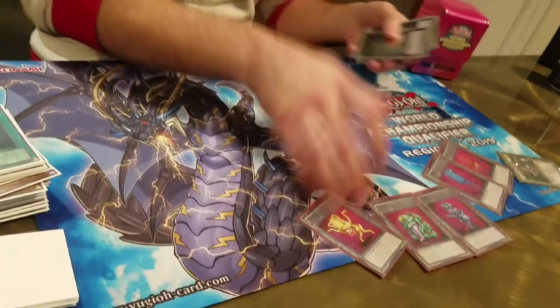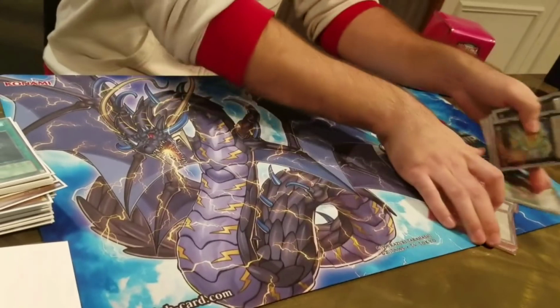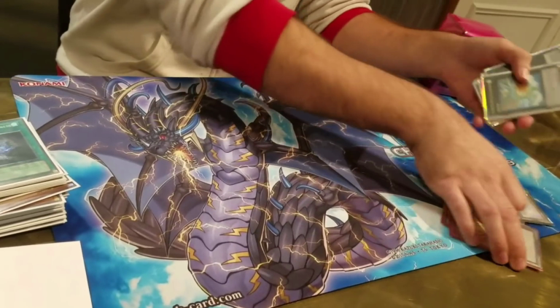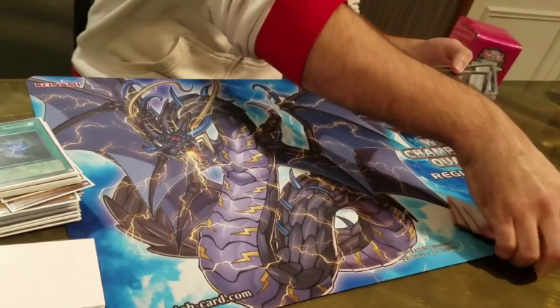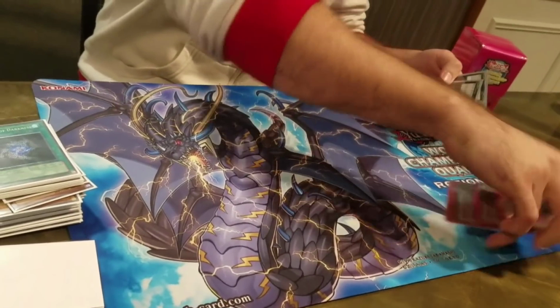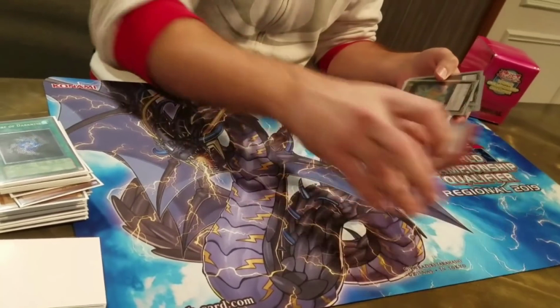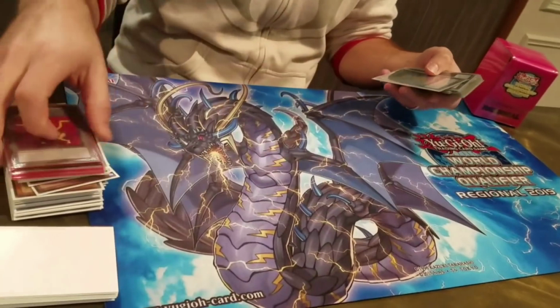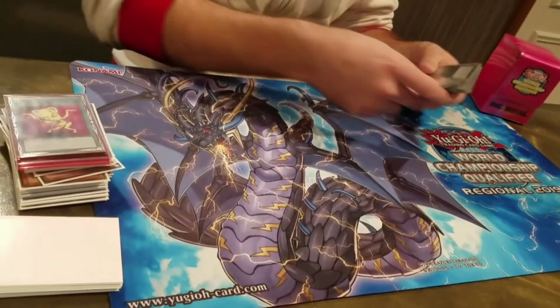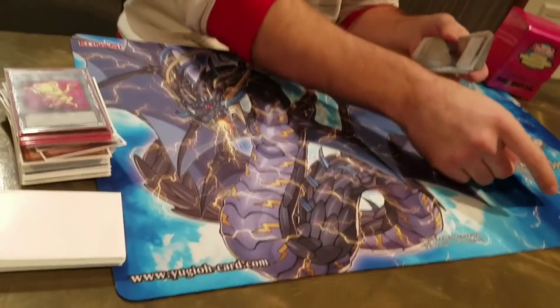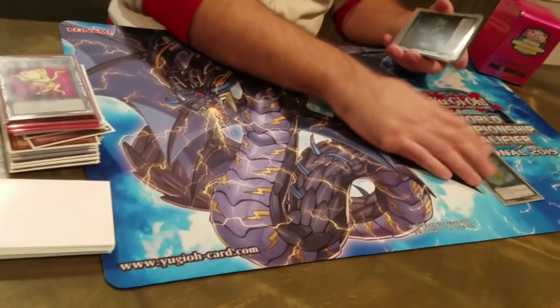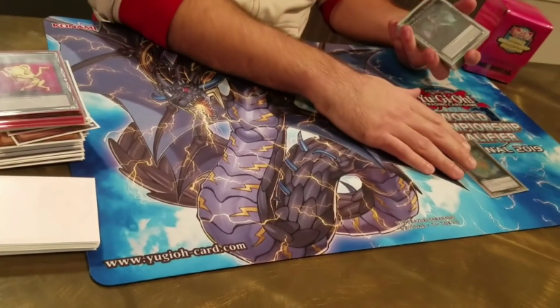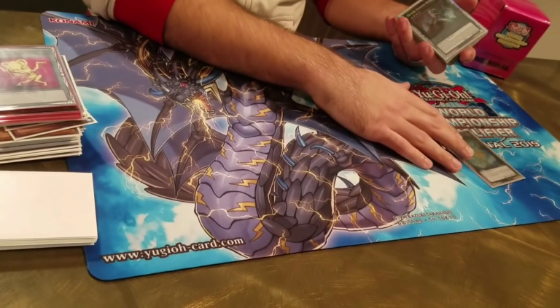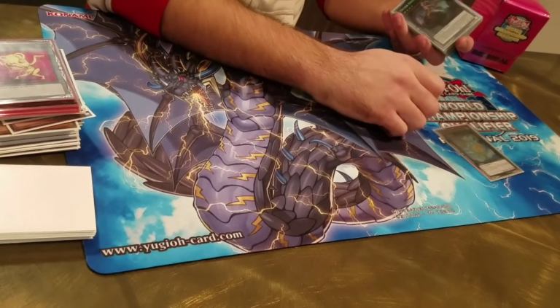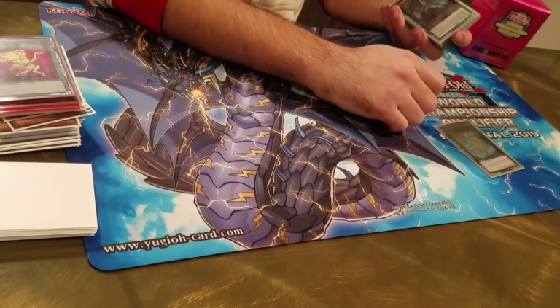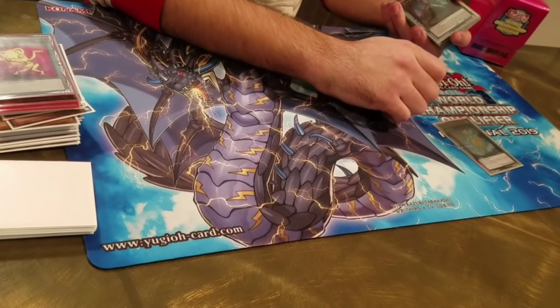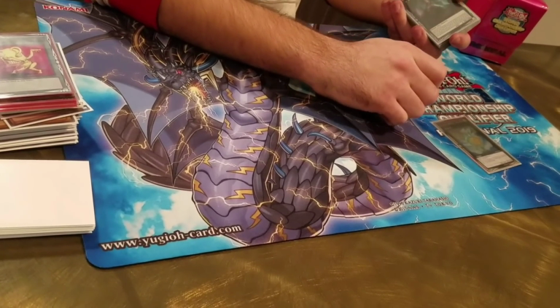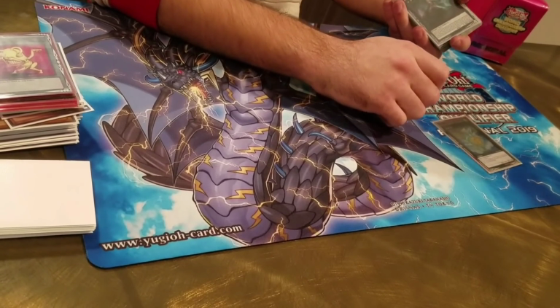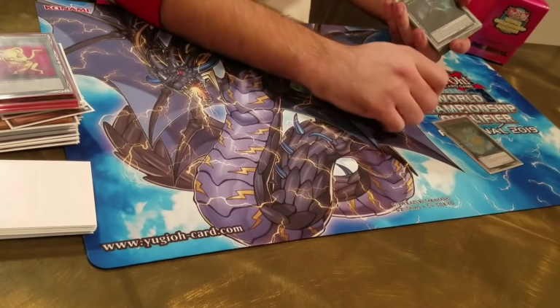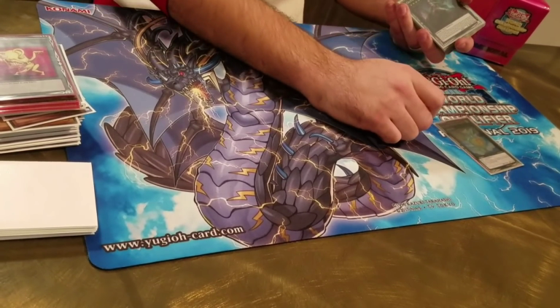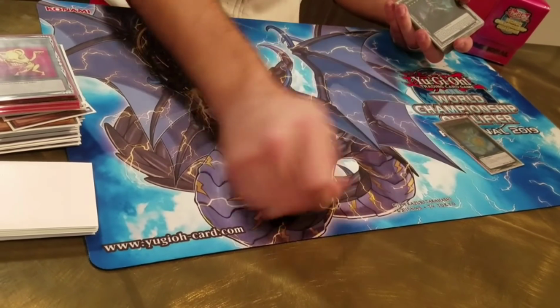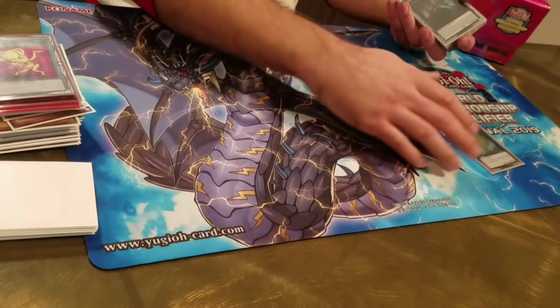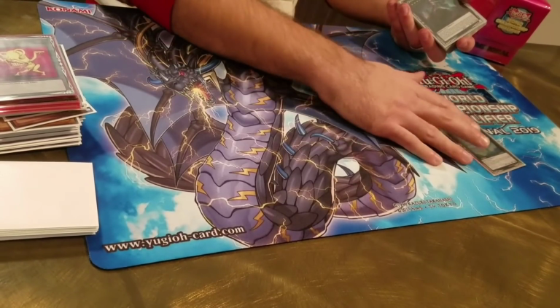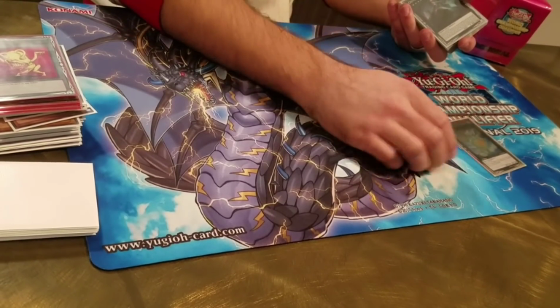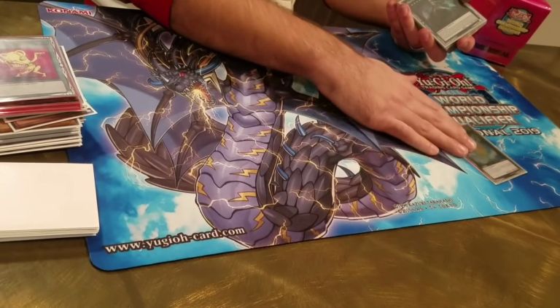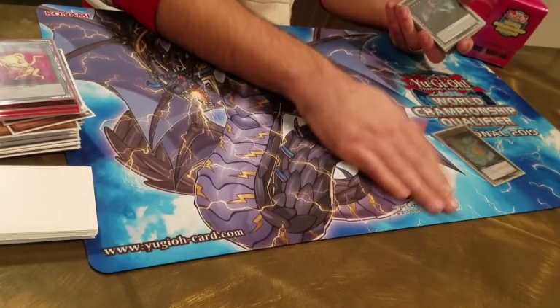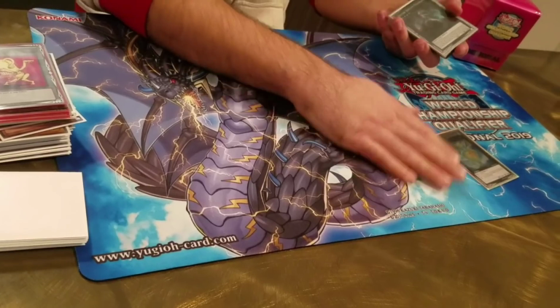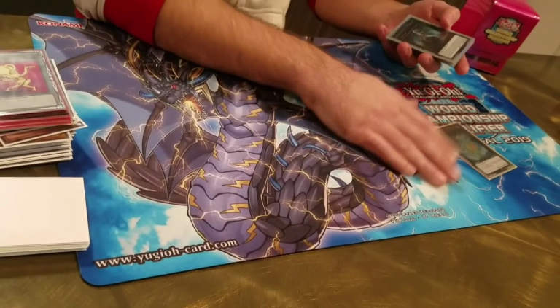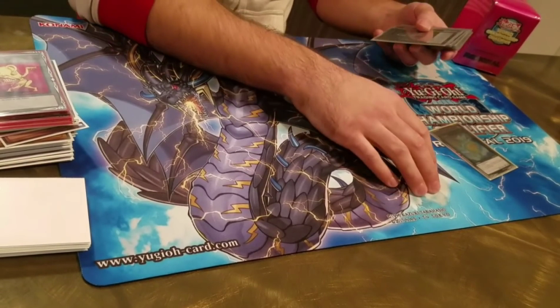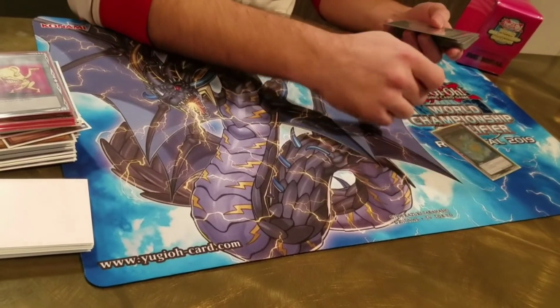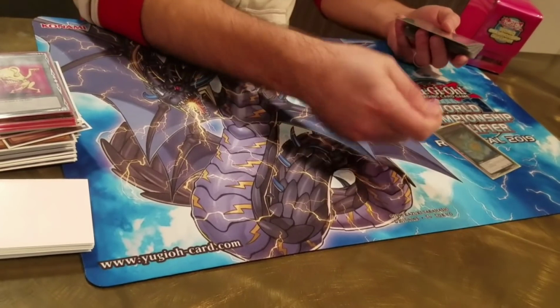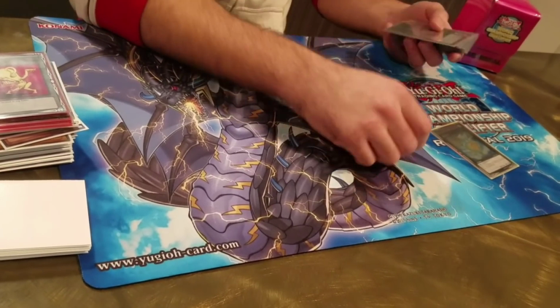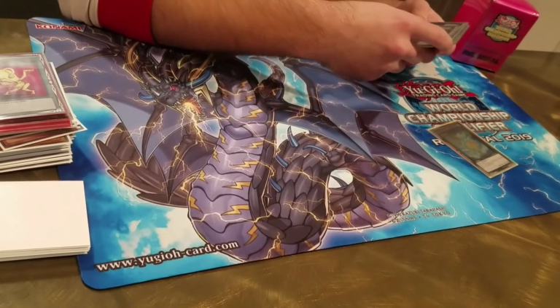For the extra deck we play Xyz monsters. A lot of the time at the beginning of your combo you can banish Toon Cannon Soldier off the Lure and then get it back later. It's really nice and gets the clog out of your hand.